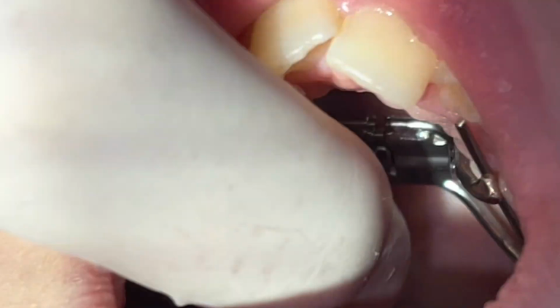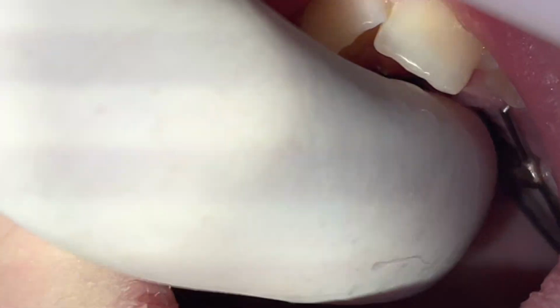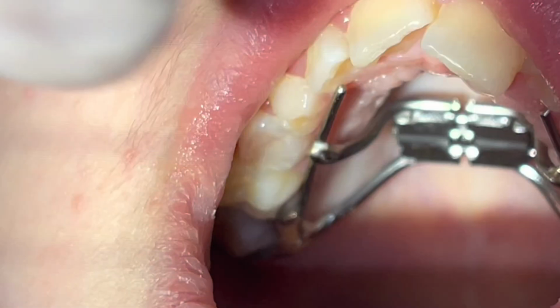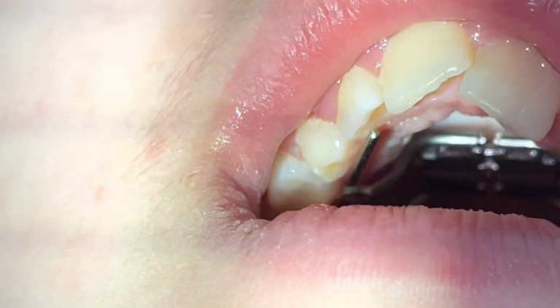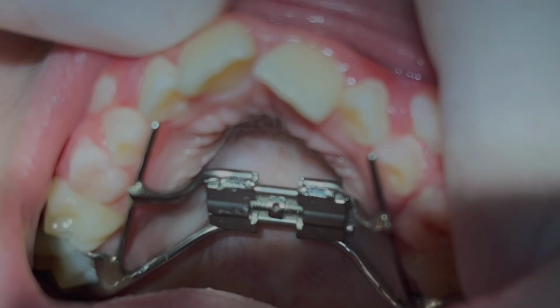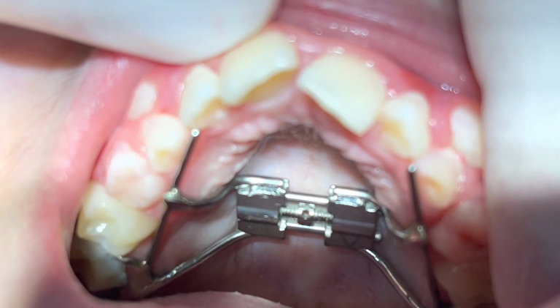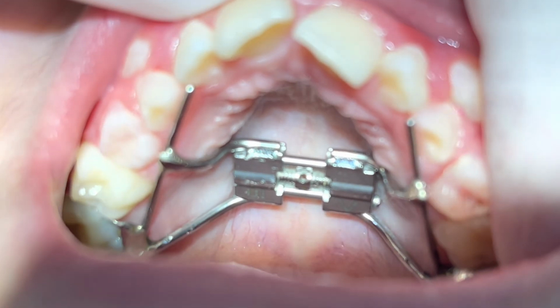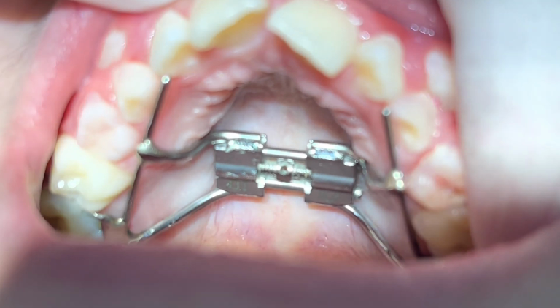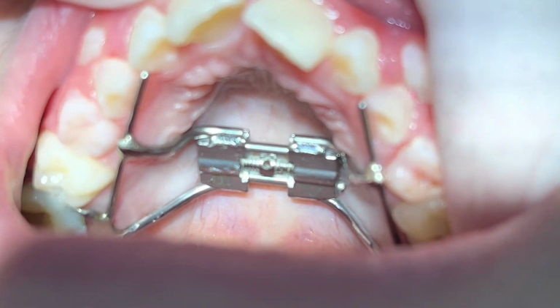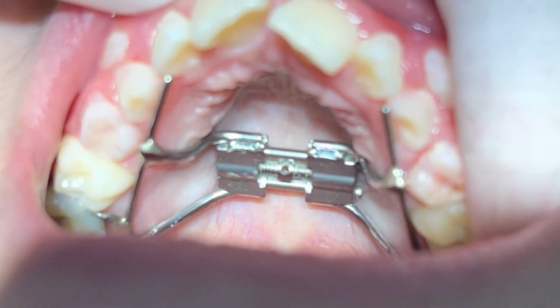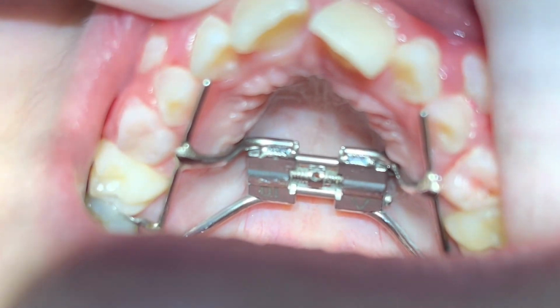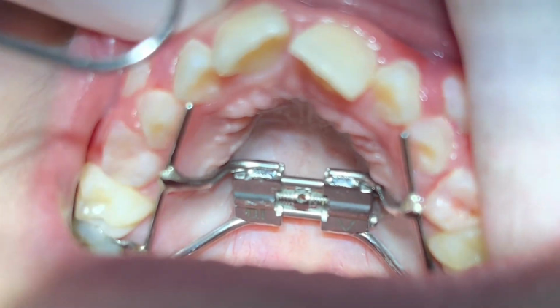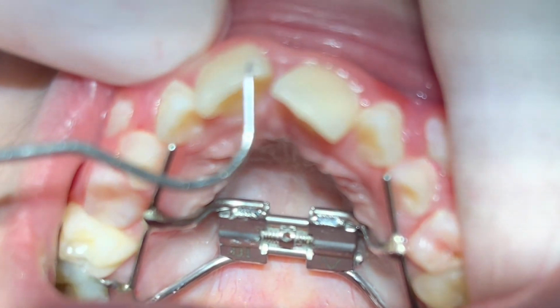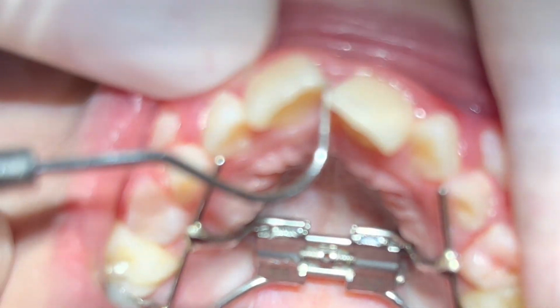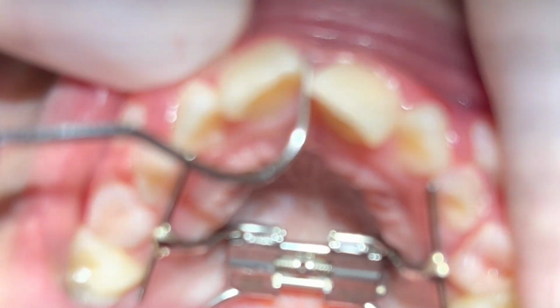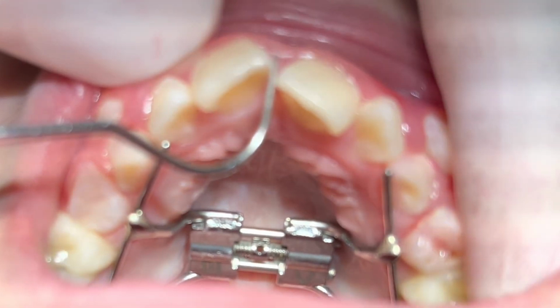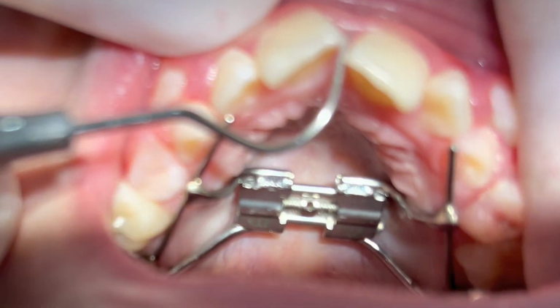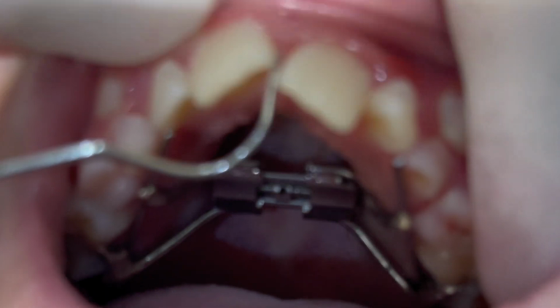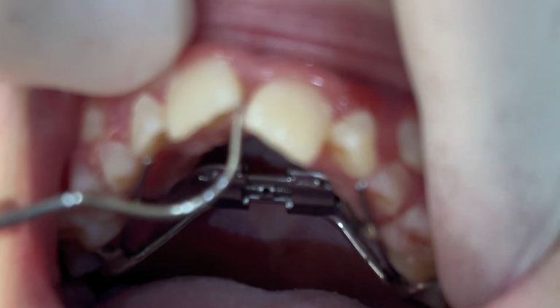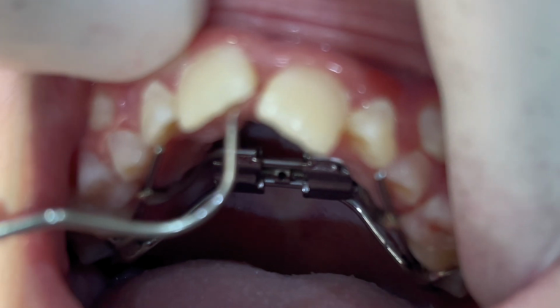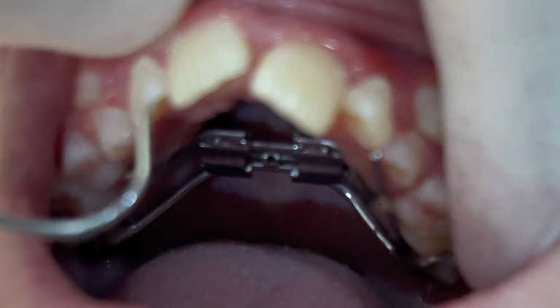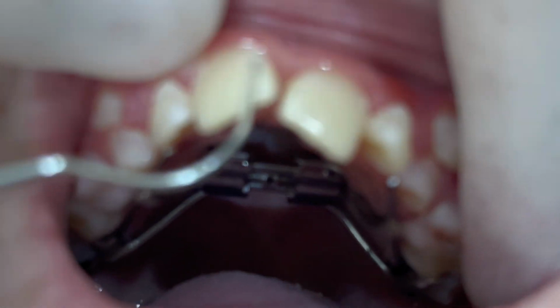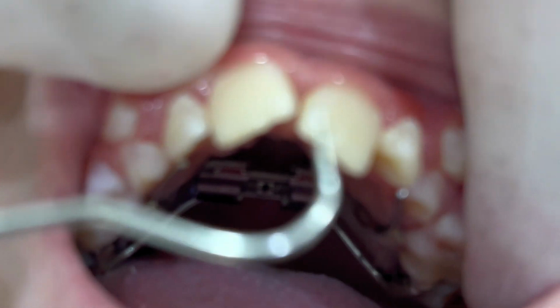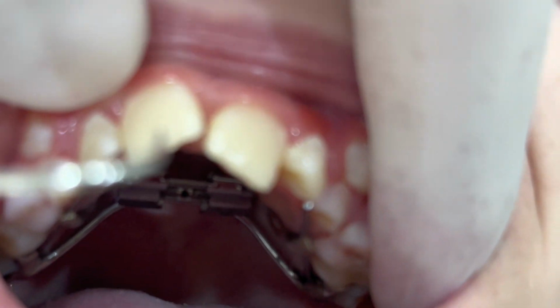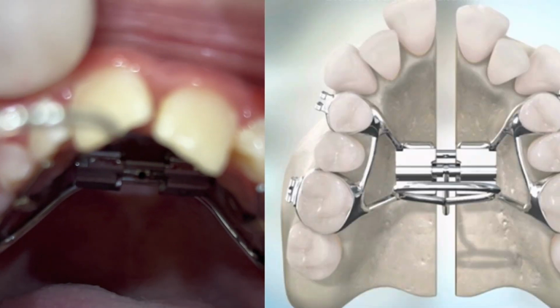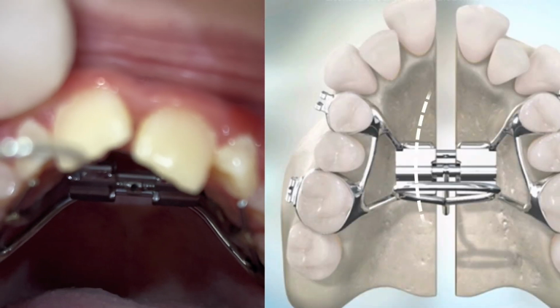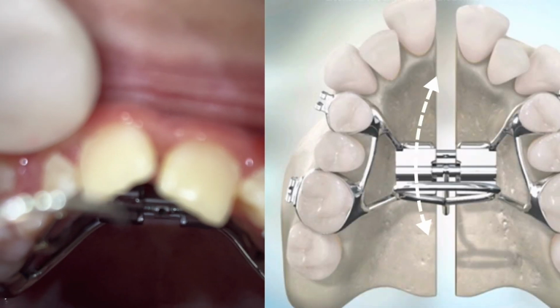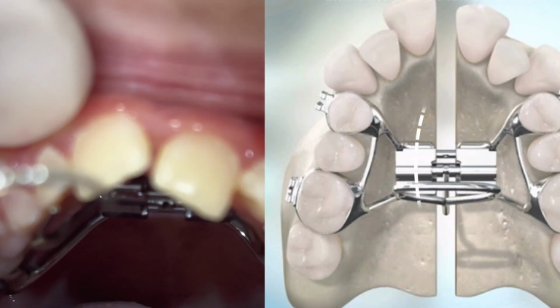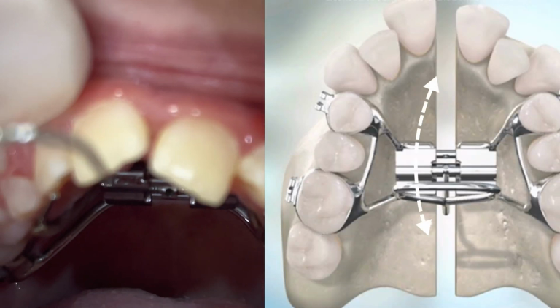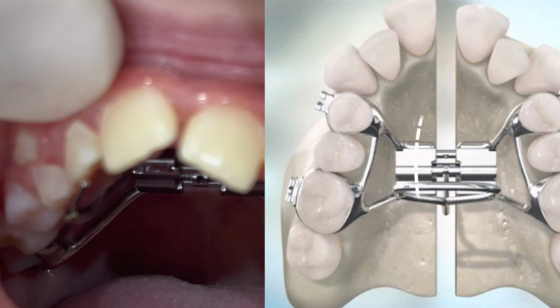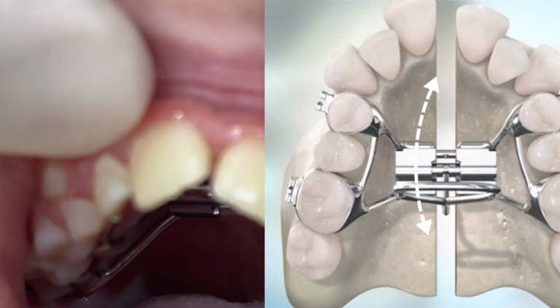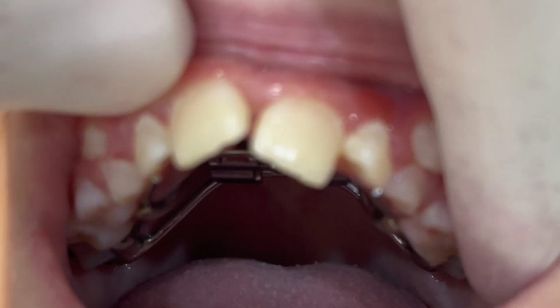After 10 days we will notice the gap in the middle. This gap will close spontaneously and partially, and when we place braces it will close completely.